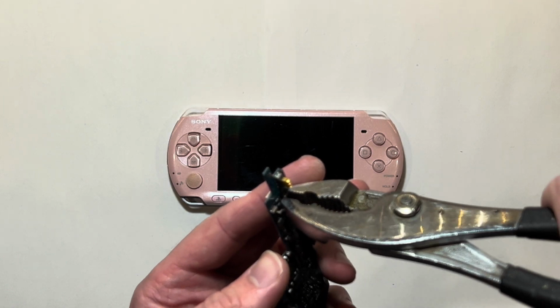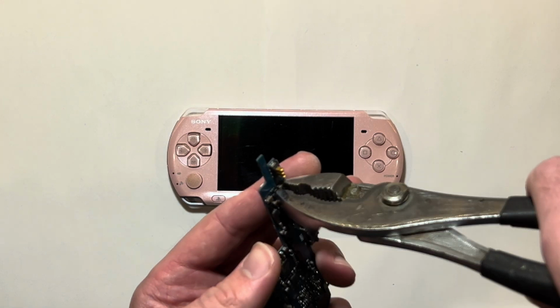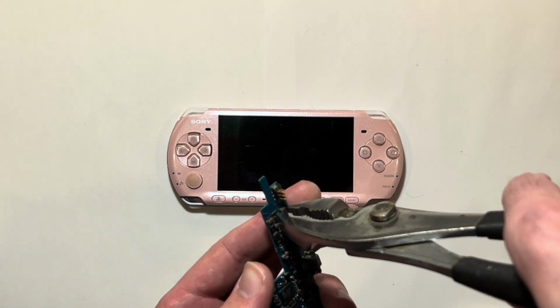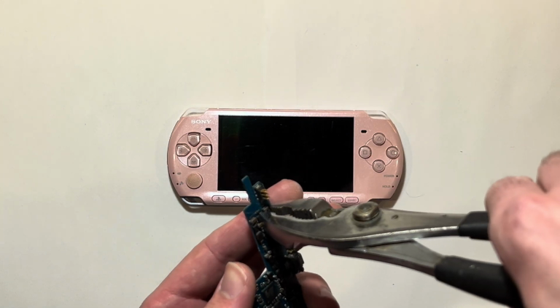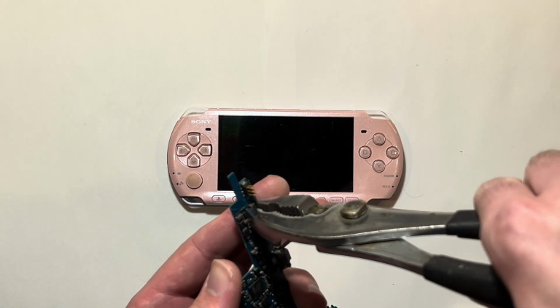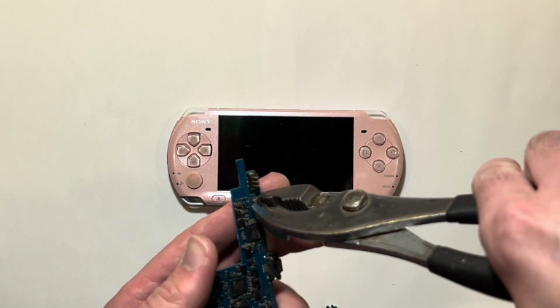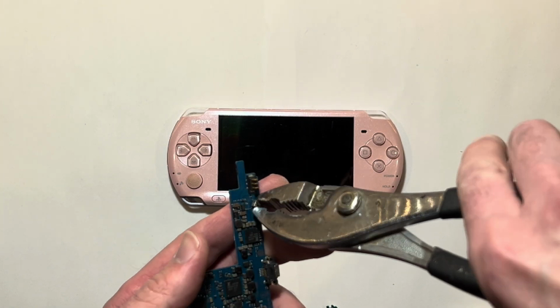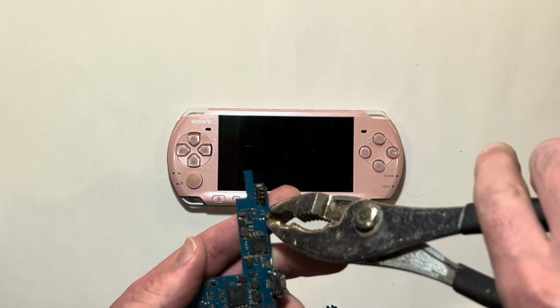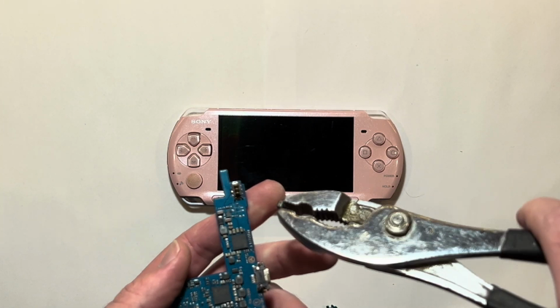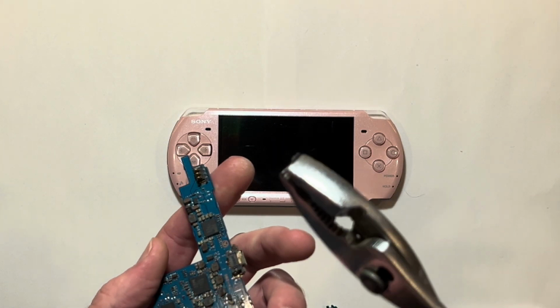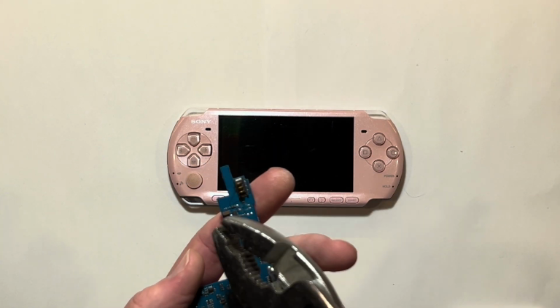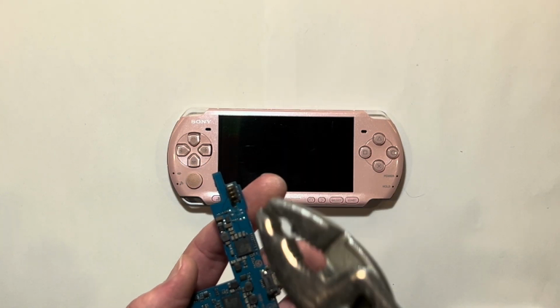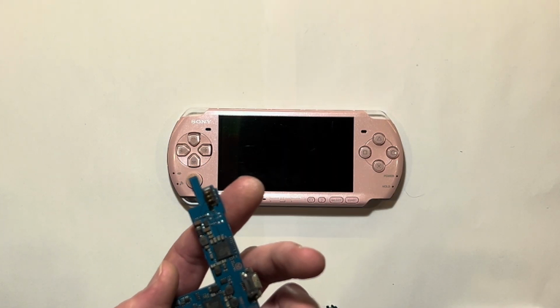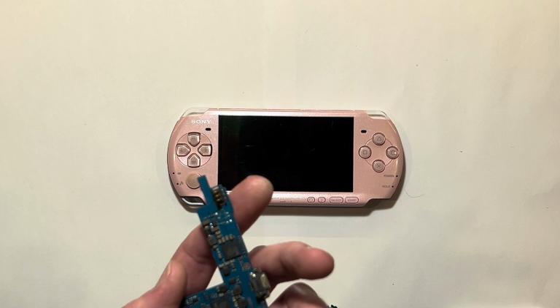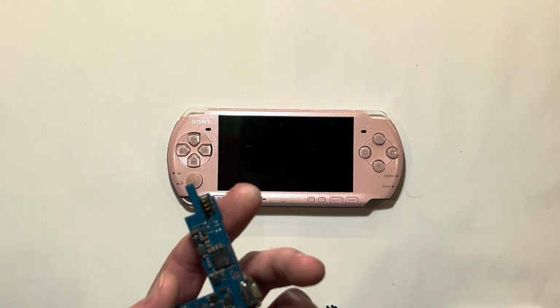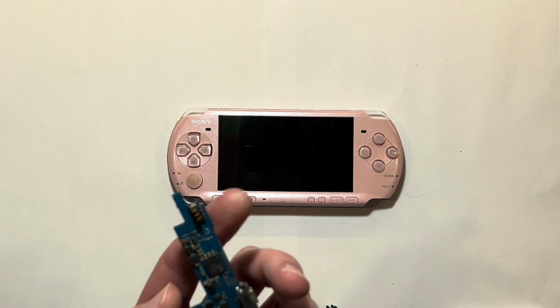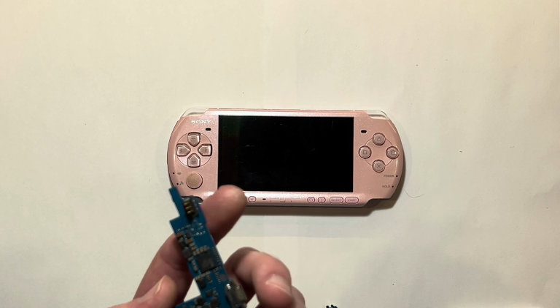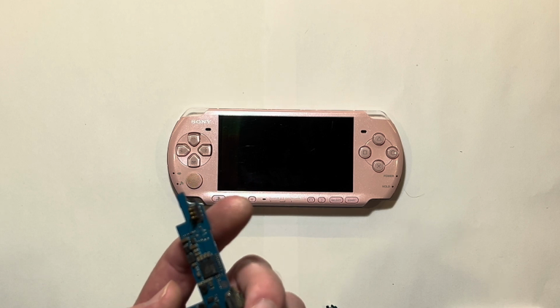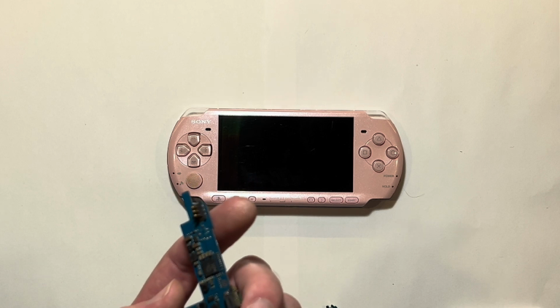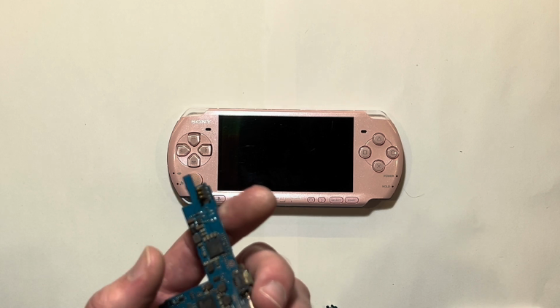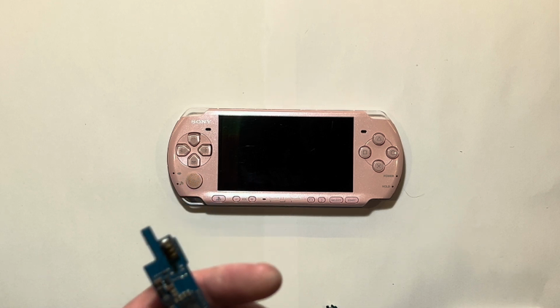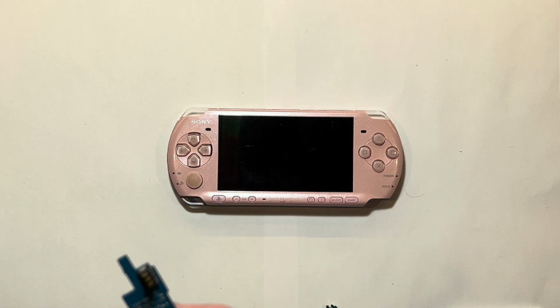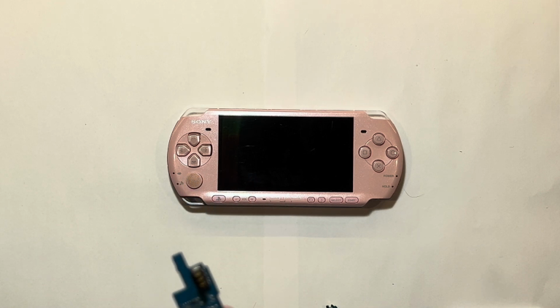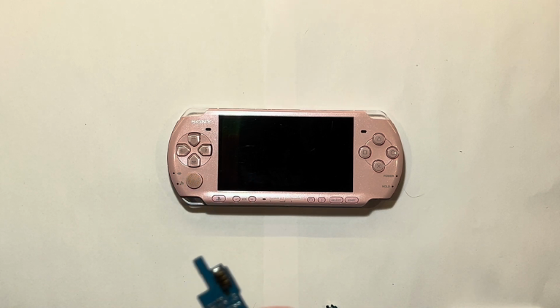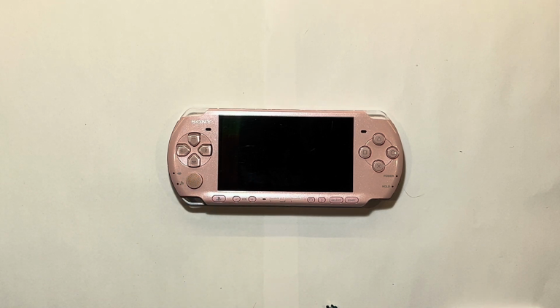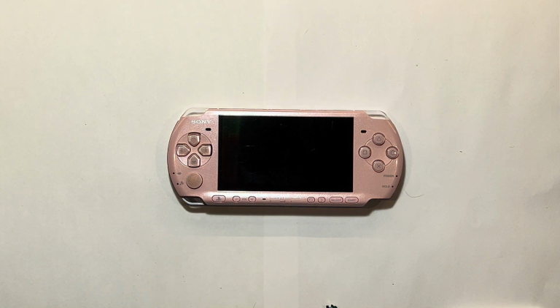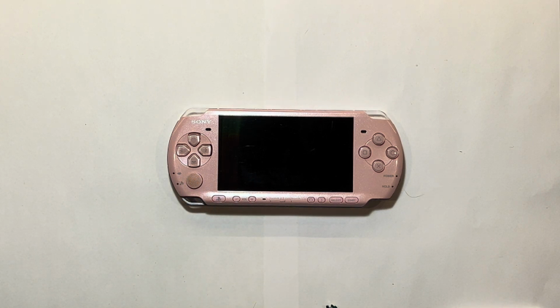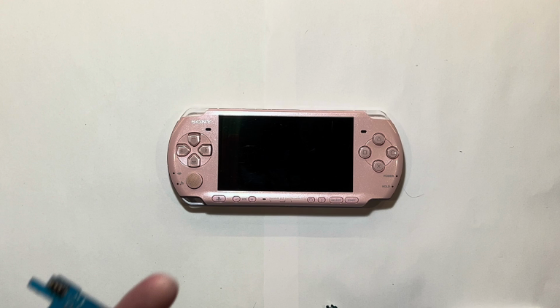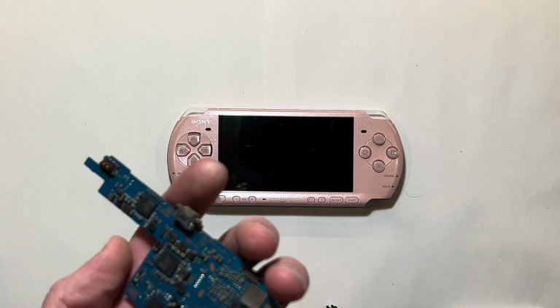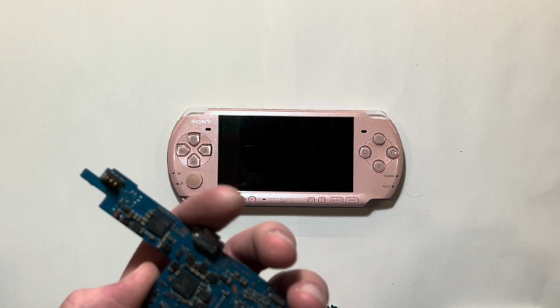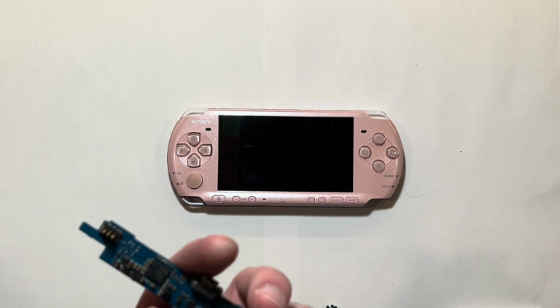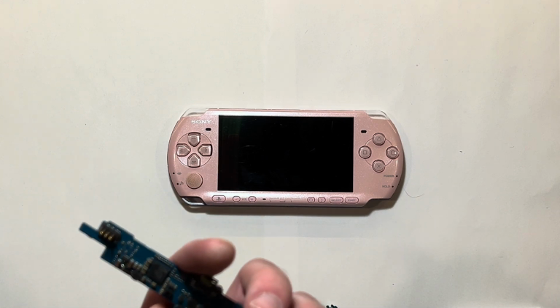Typically for these I'll just take some pliers, grab it, and just kind of twist it. I've never had it lift up any of the points and damage the motherboard, so it's a pretty safe method.